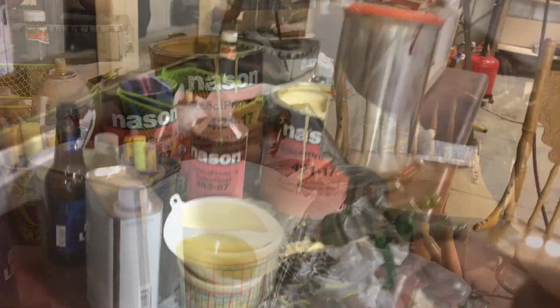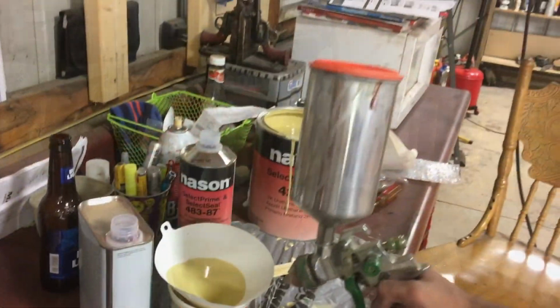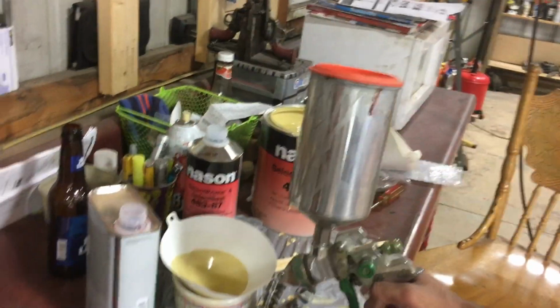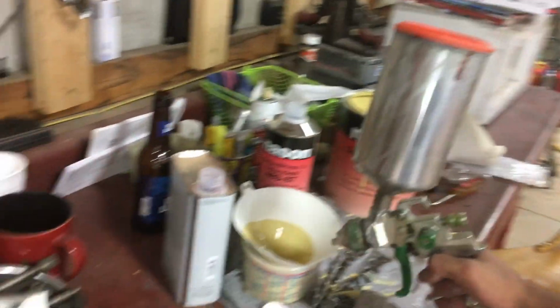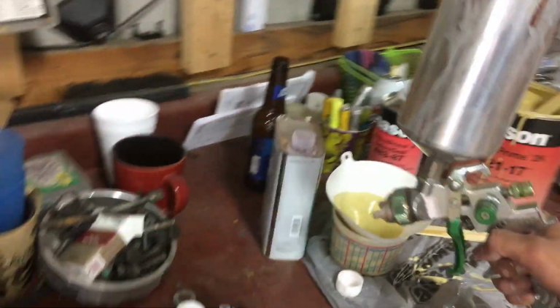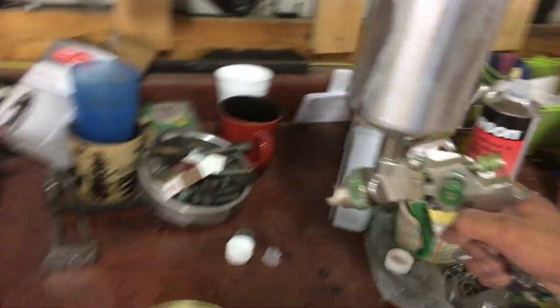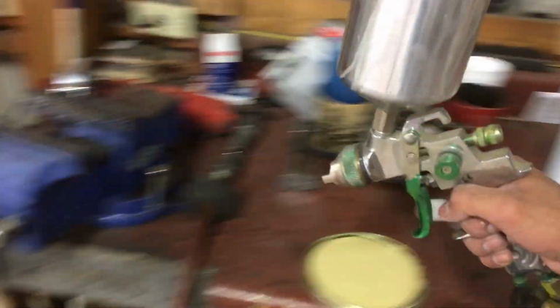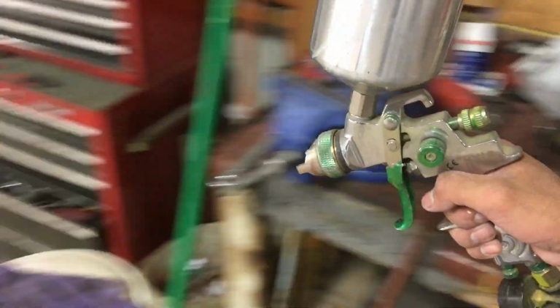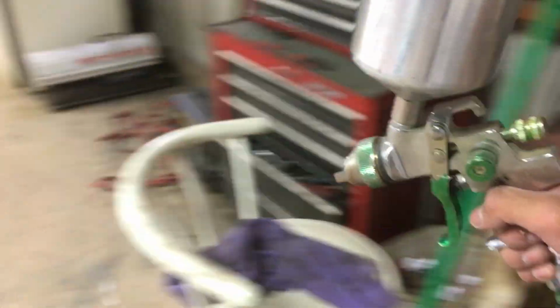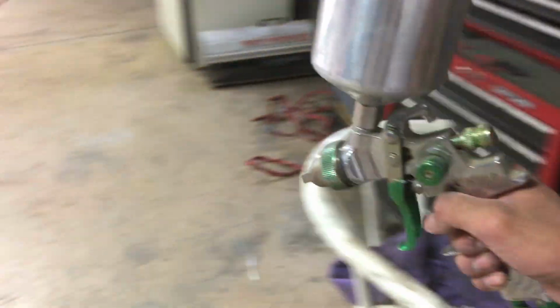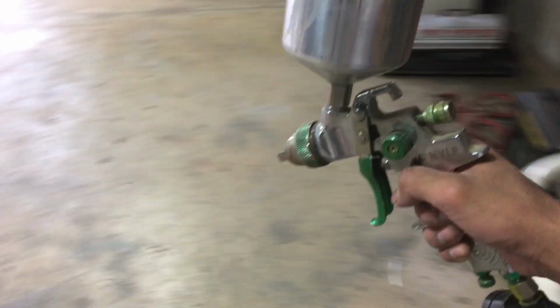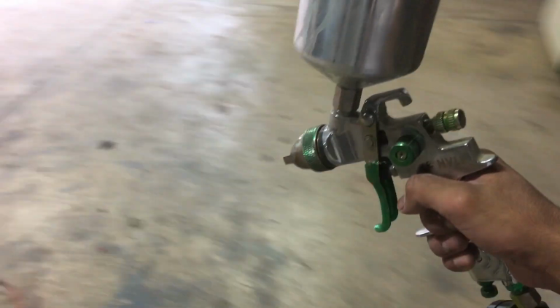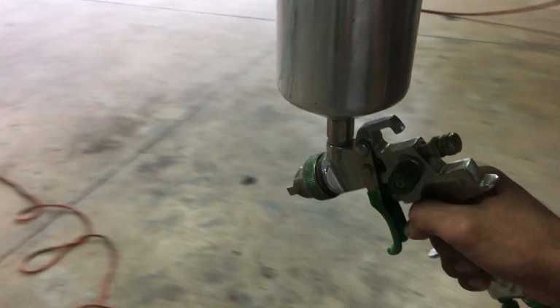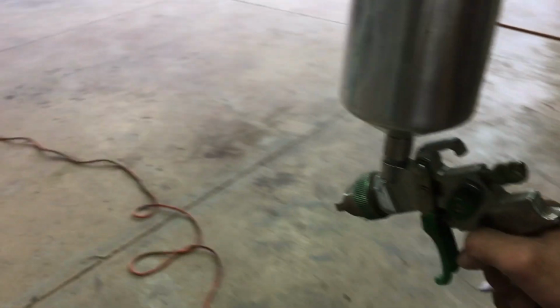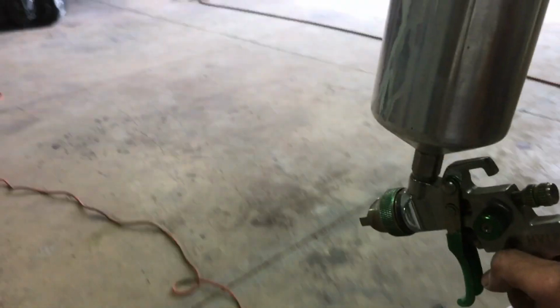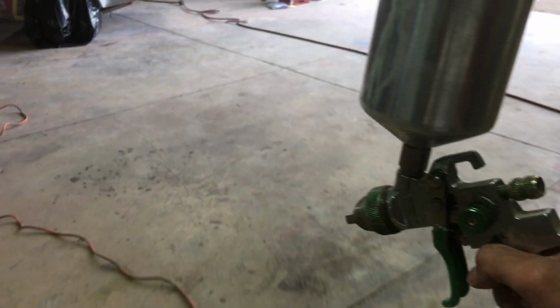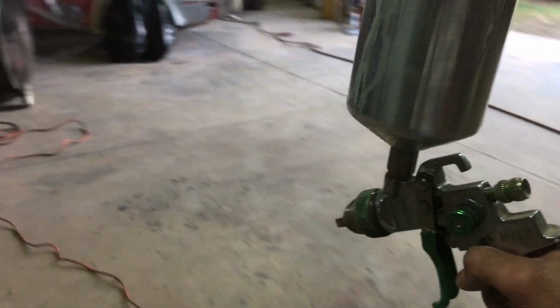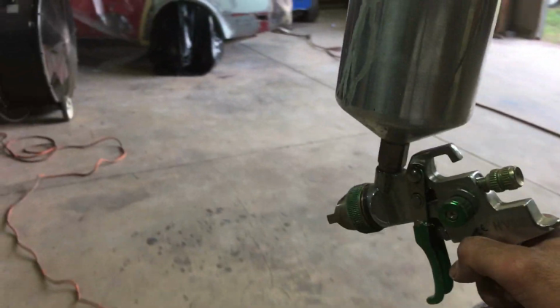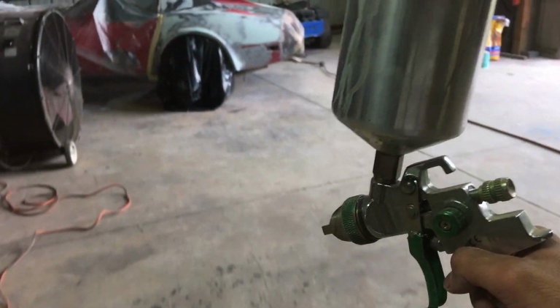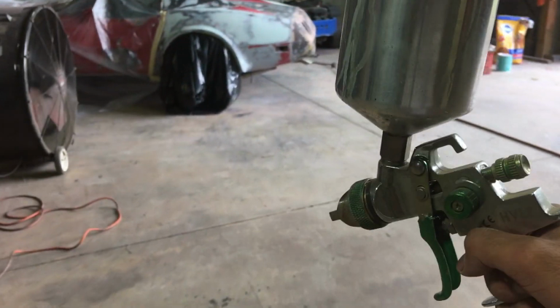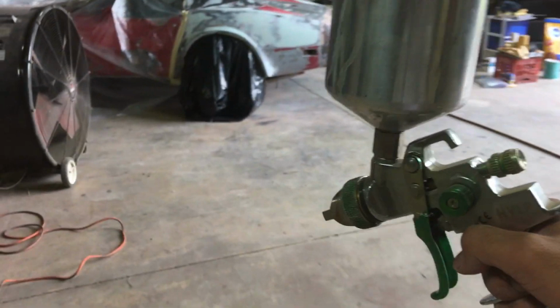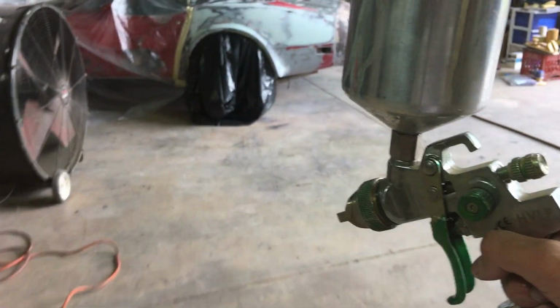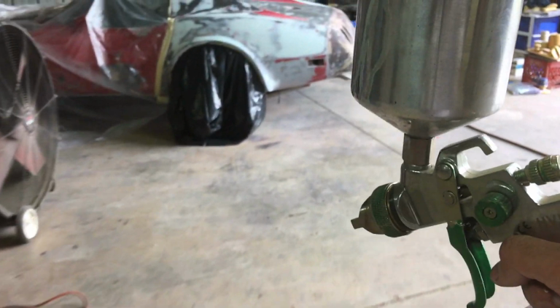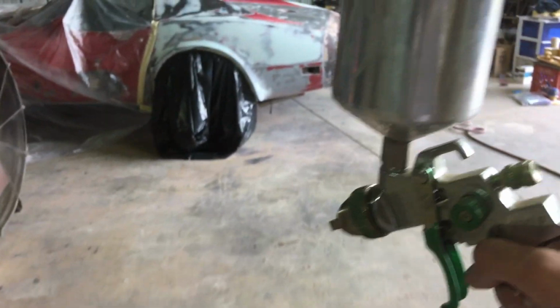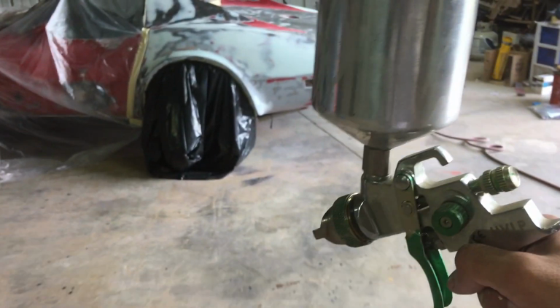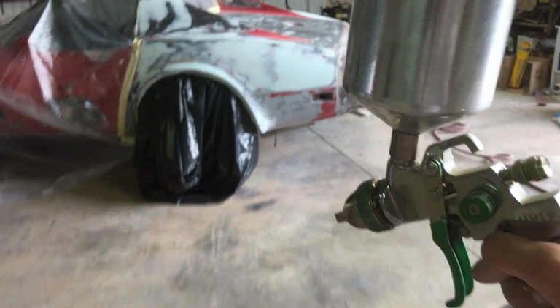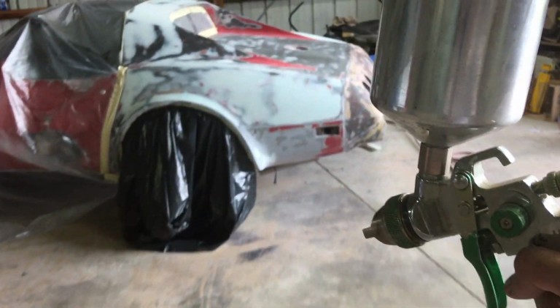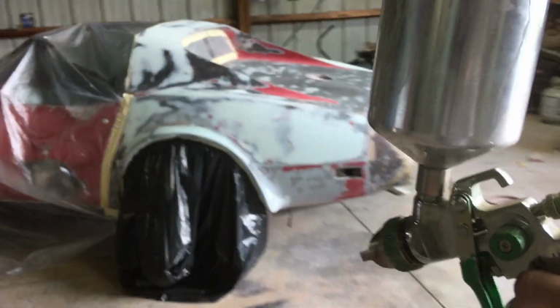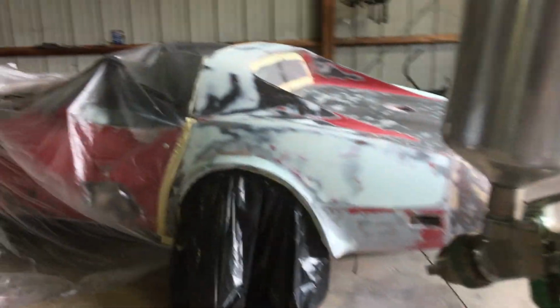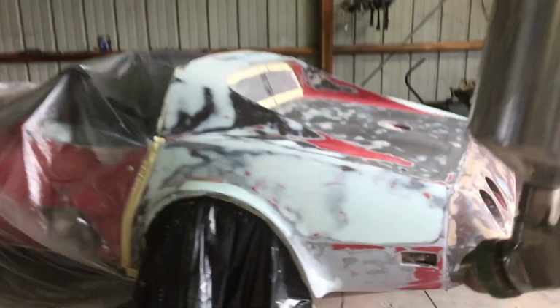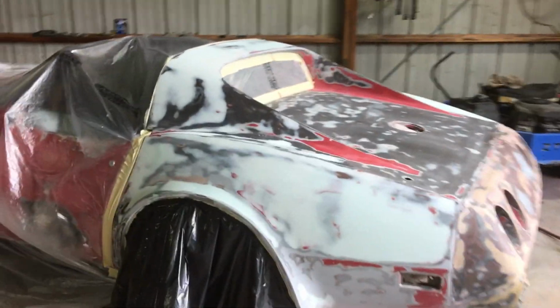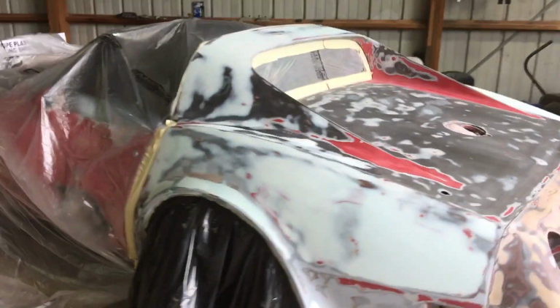Now we got that mixed. Time to shoot this puppy.